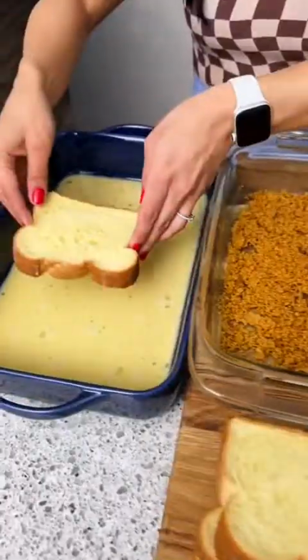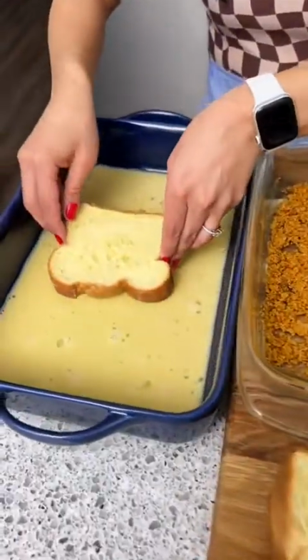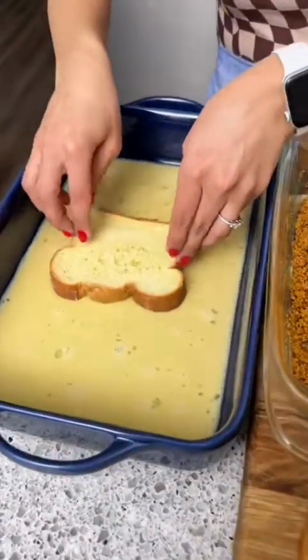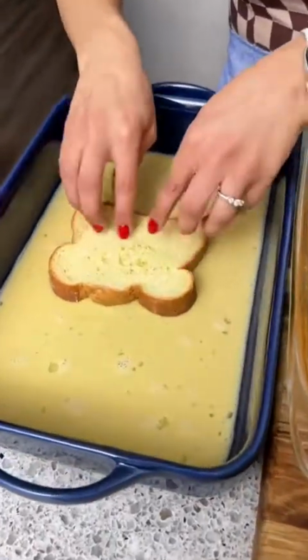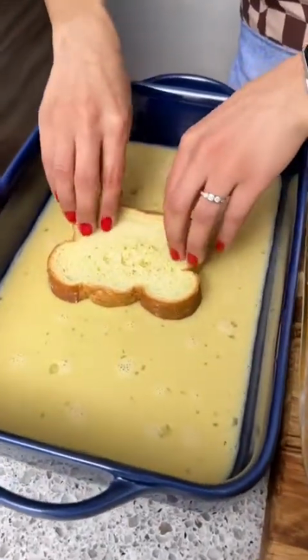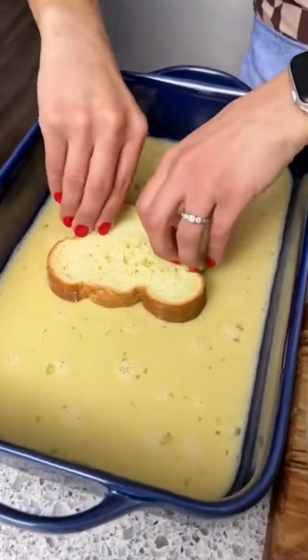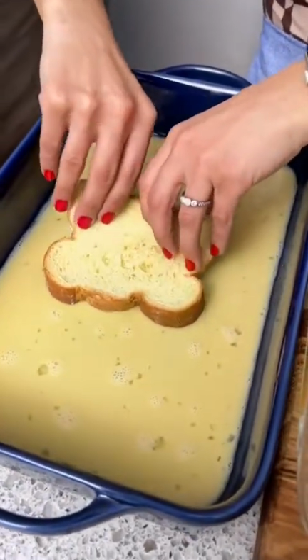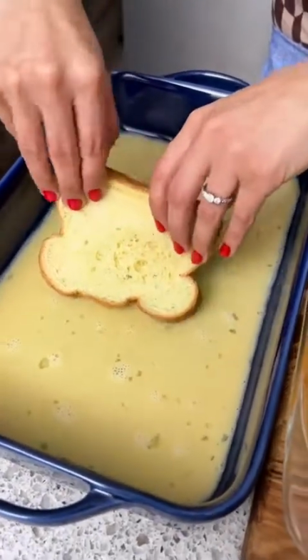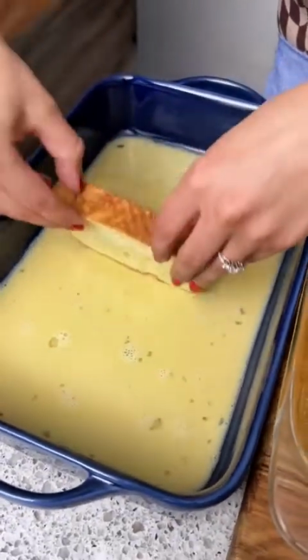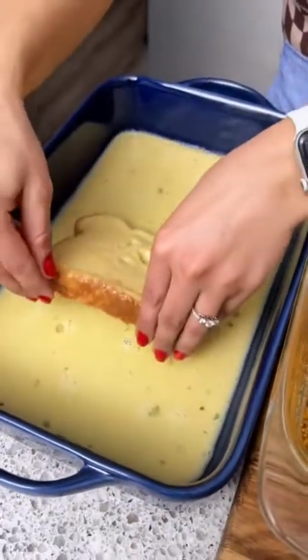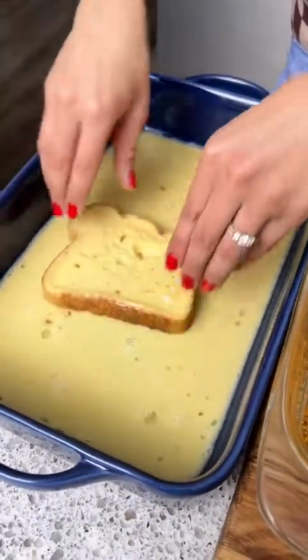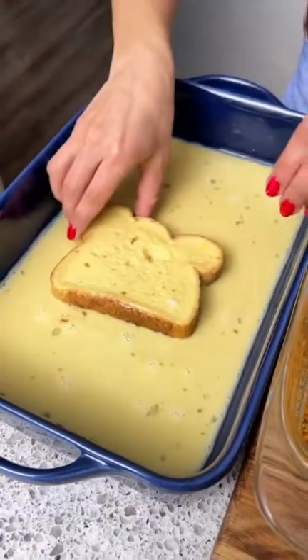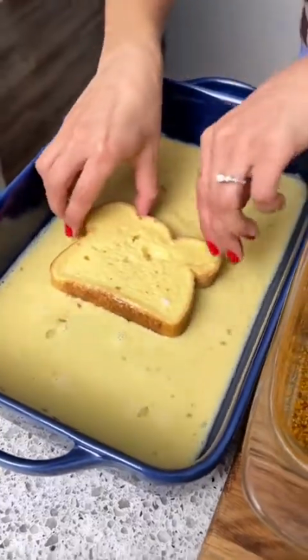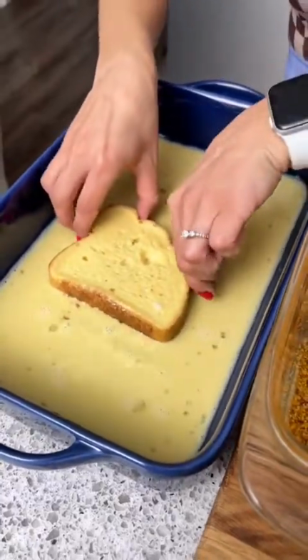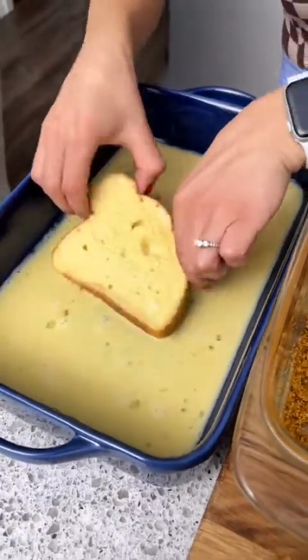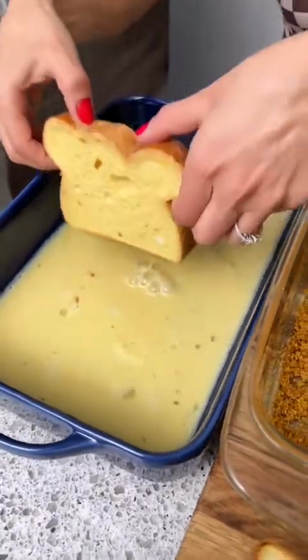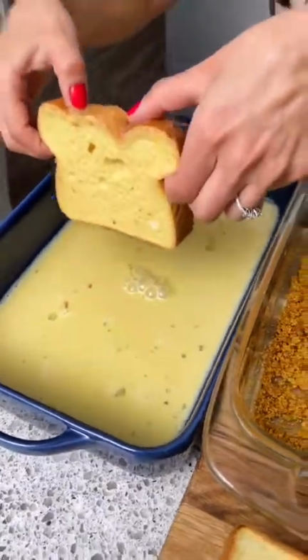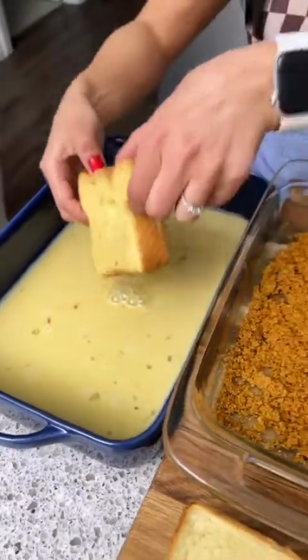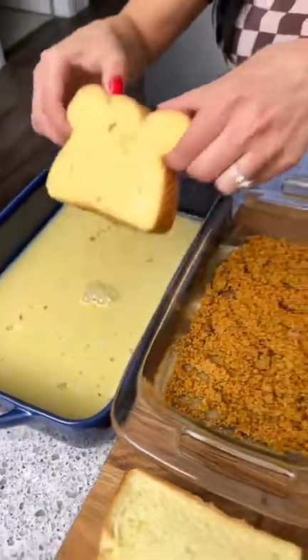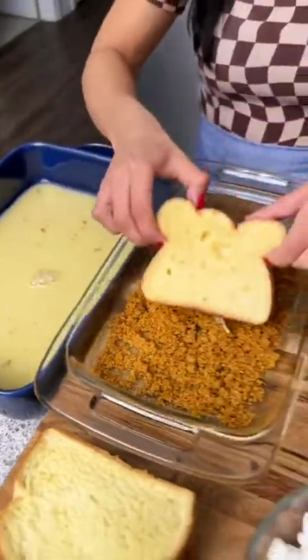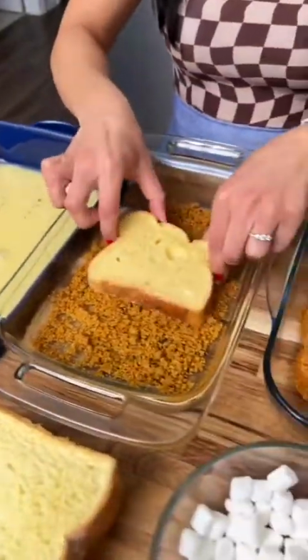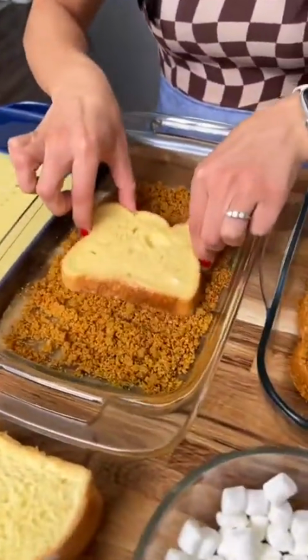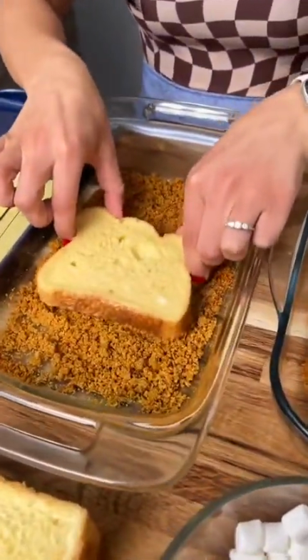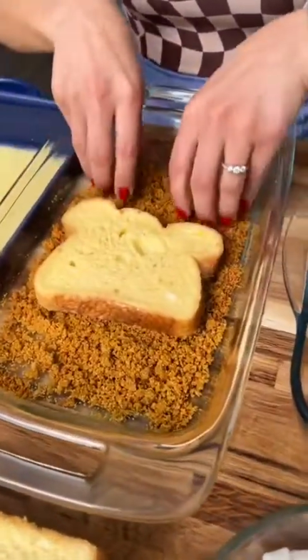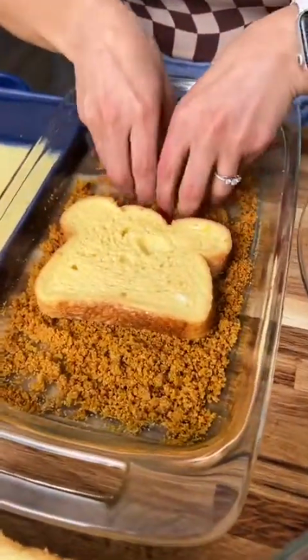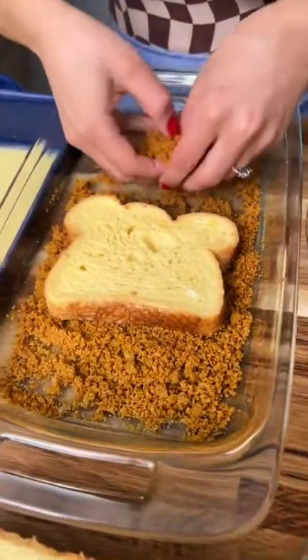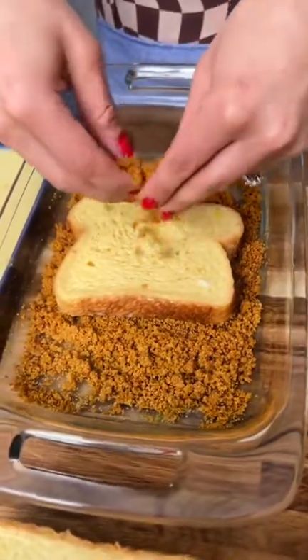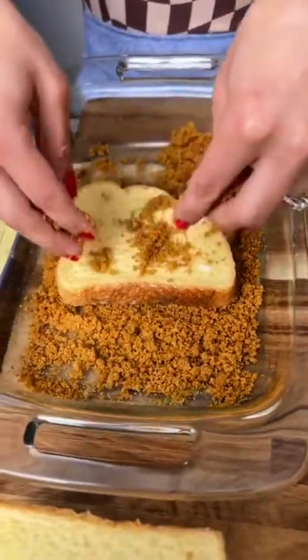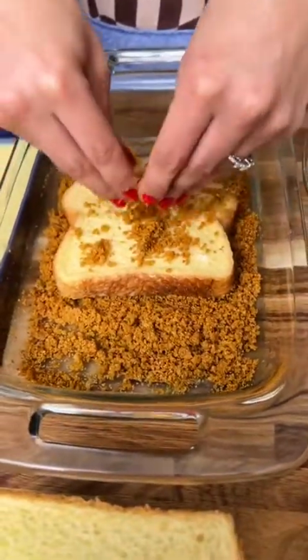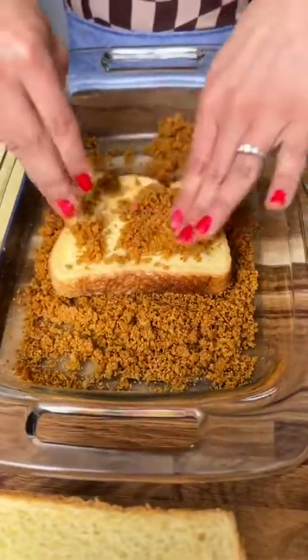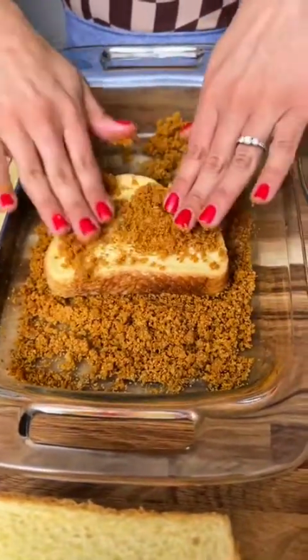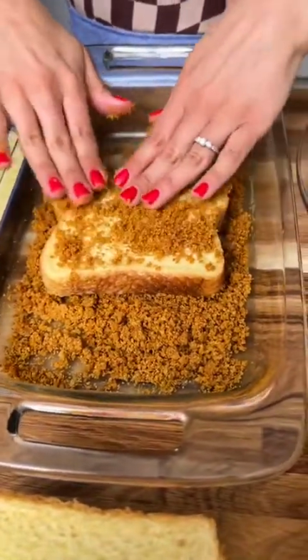All right, now we're going to take a piece of toast, put that in here, flip it over, get the other side. I'm going to pick this up, and now we're going to put it in our graham cracker mixture here, sprinkle some on top, and give it a nice little crust.